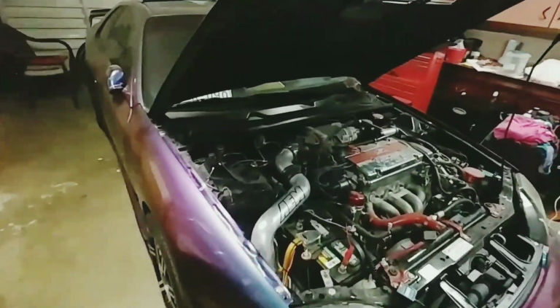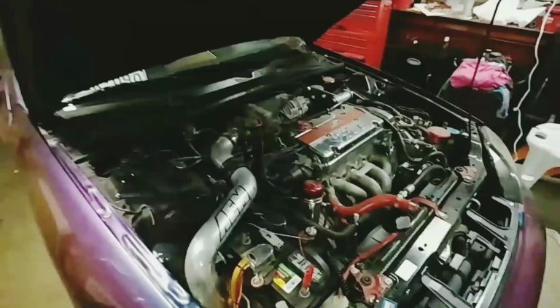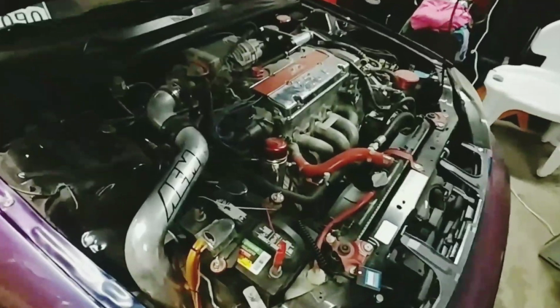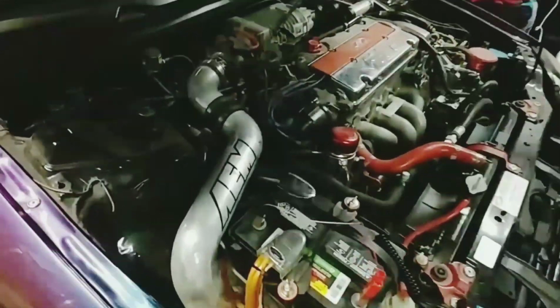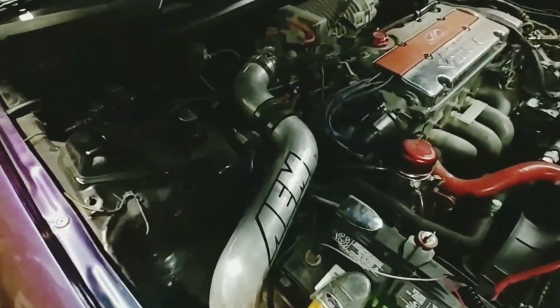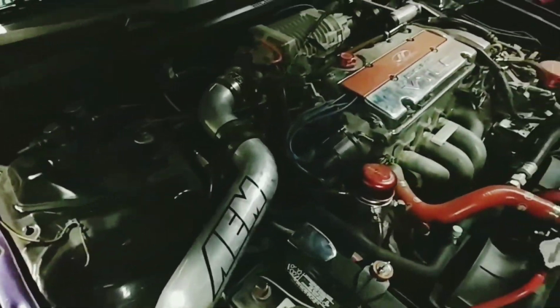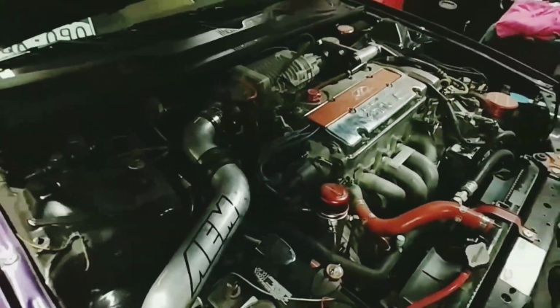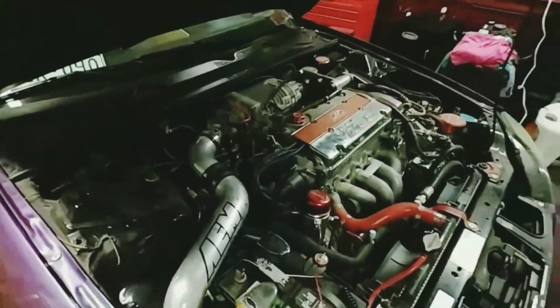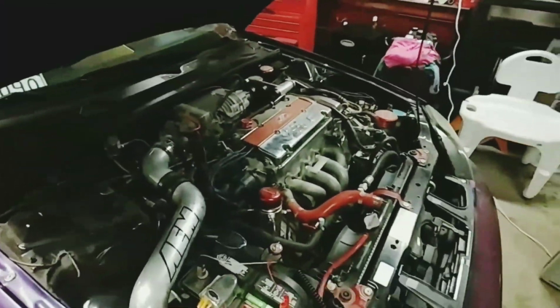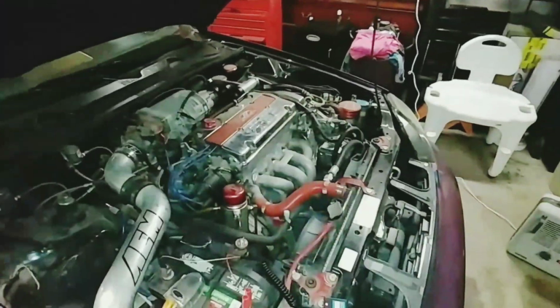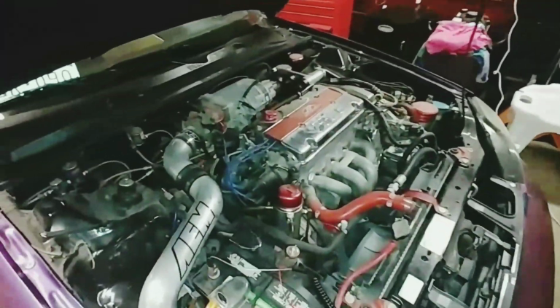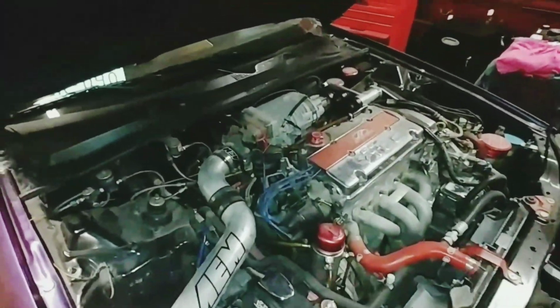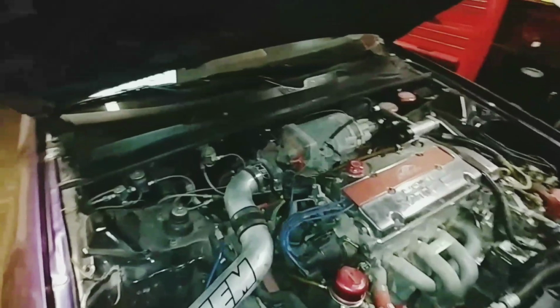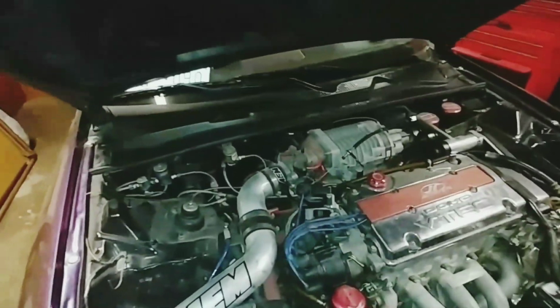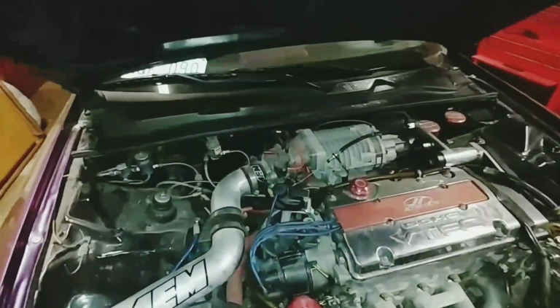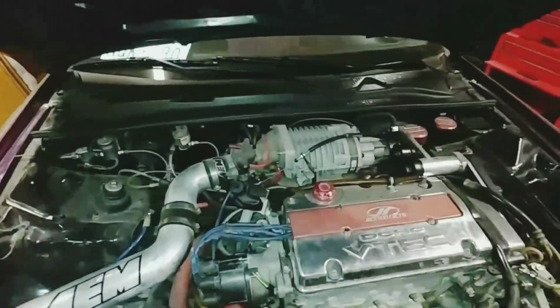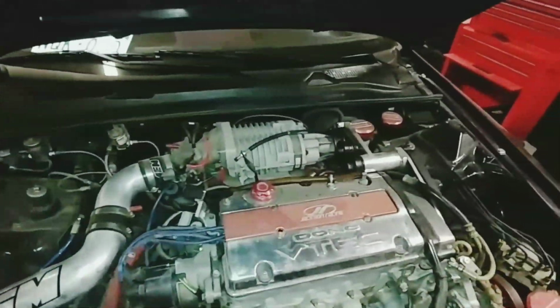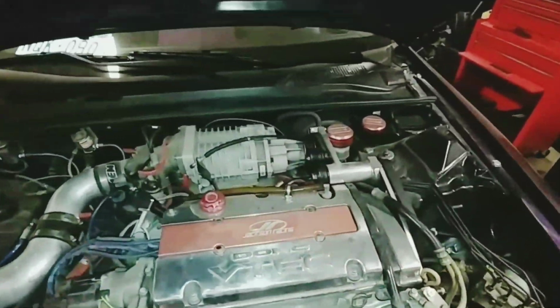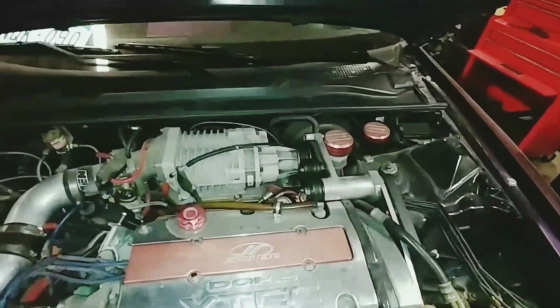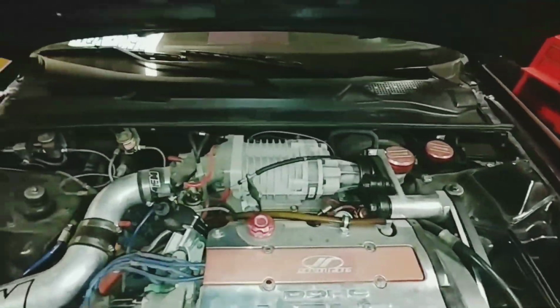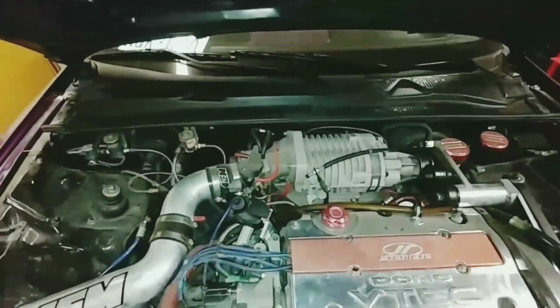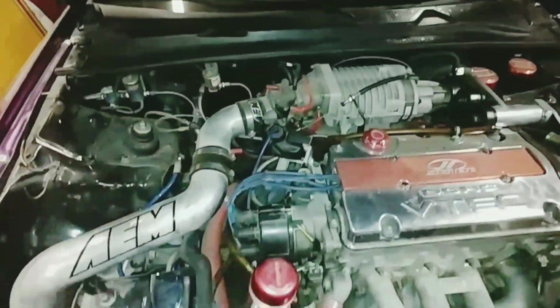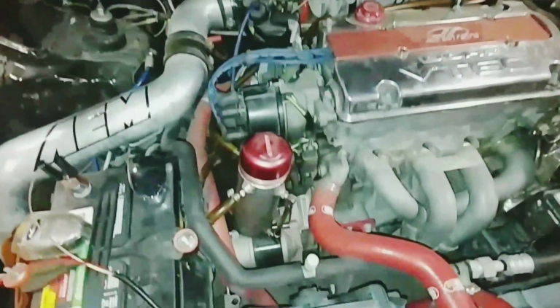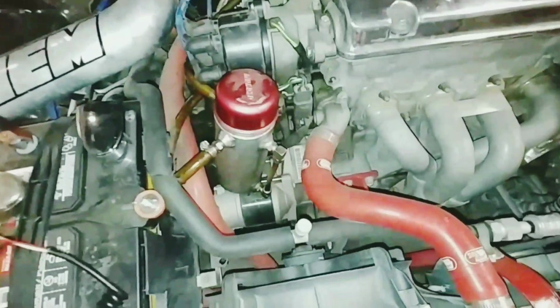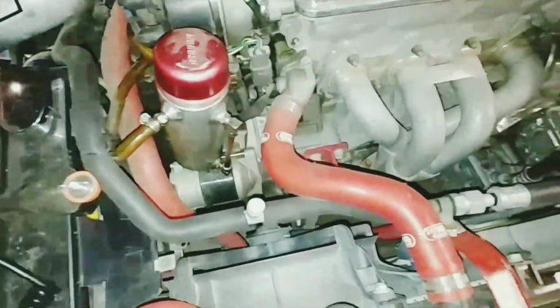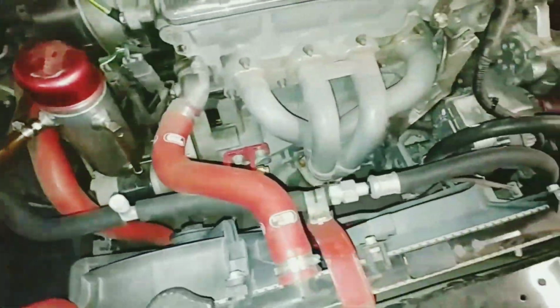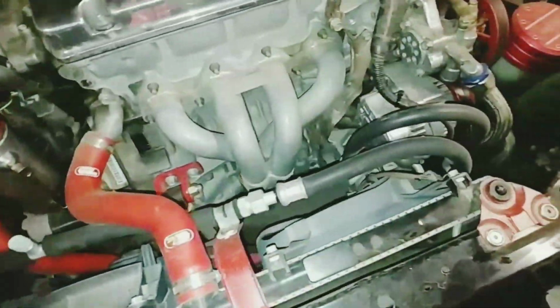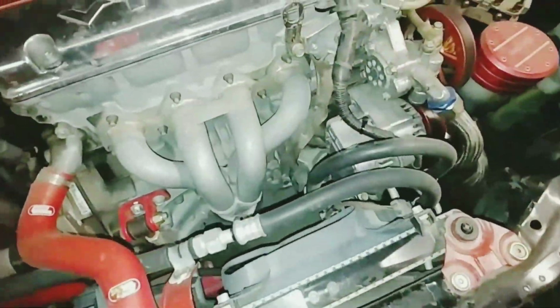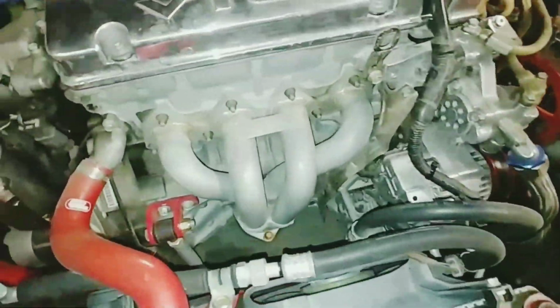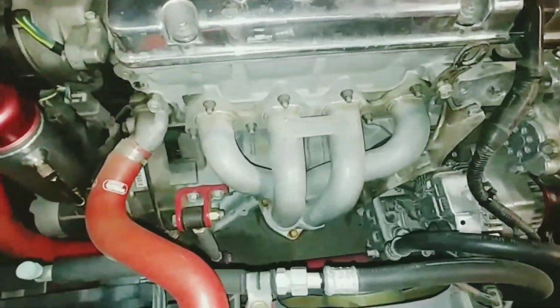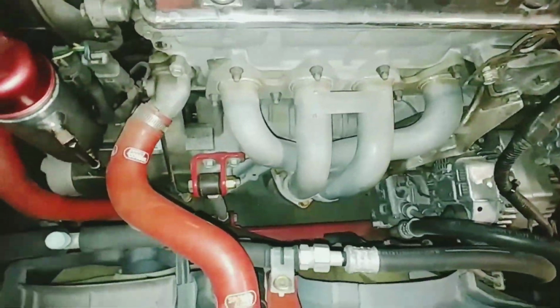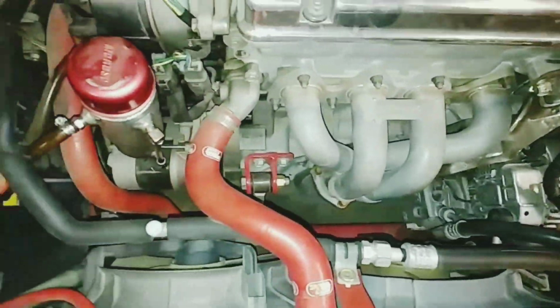Hi YouTube, this is Kevin, and I'm continuing a project on a 1998 Honda Prelude. It has the stock 2.2 liter H22A4 connected to a 5-speed transmission, and that's the M2Y4.